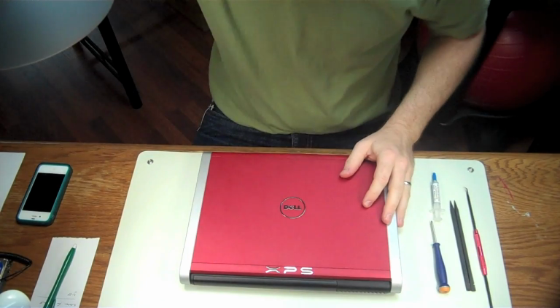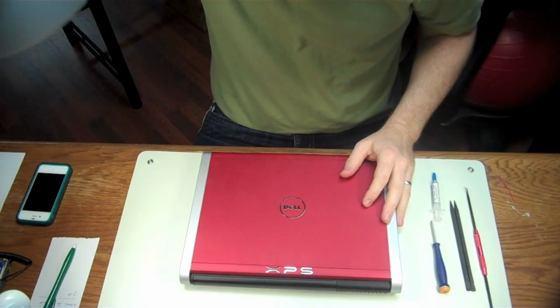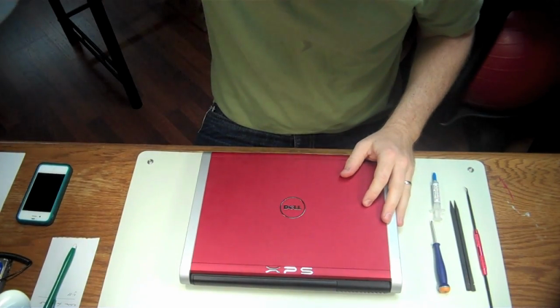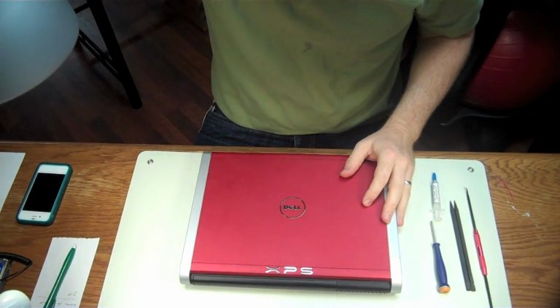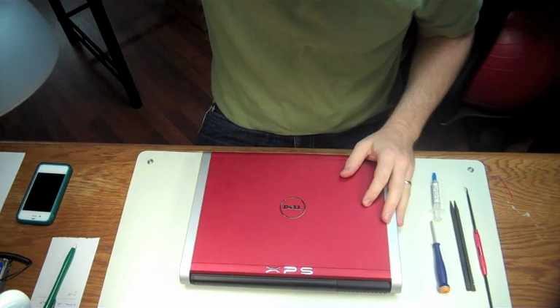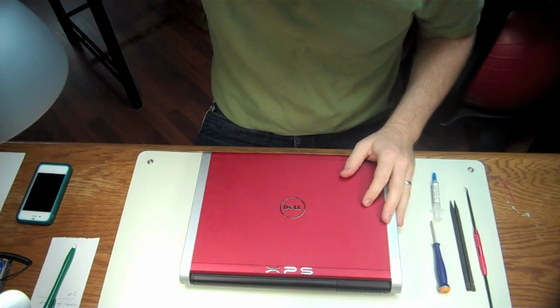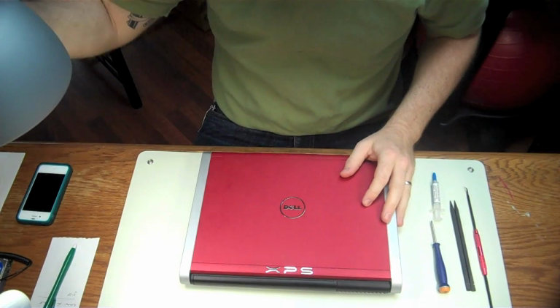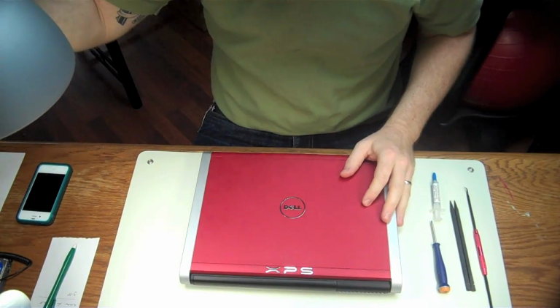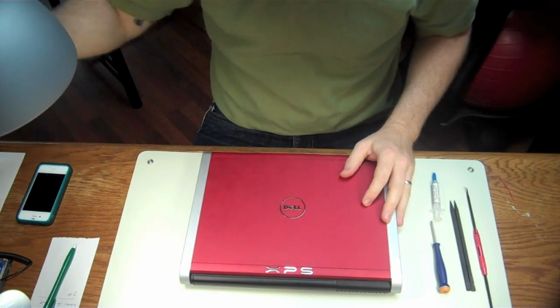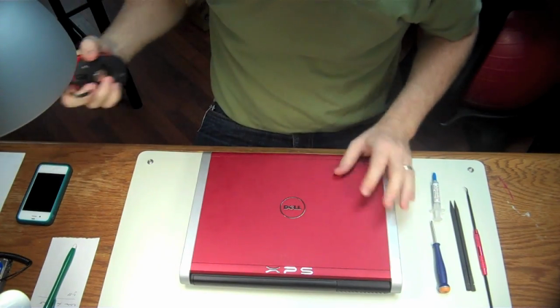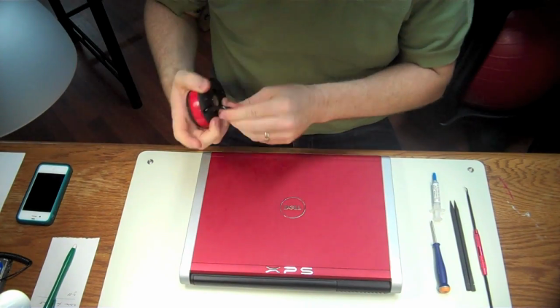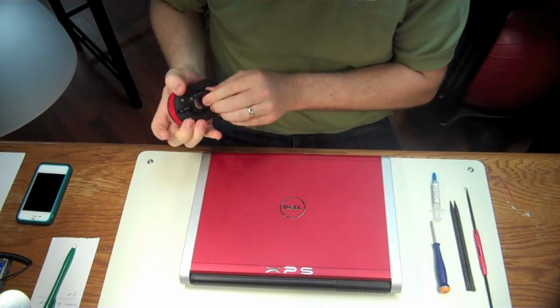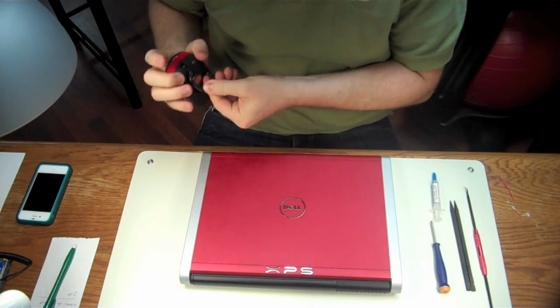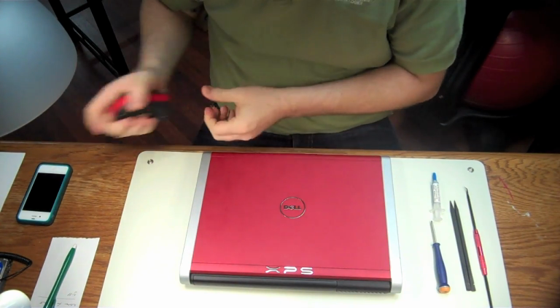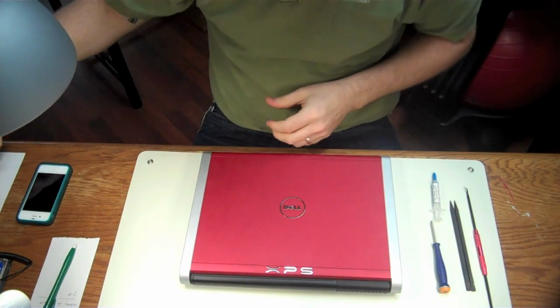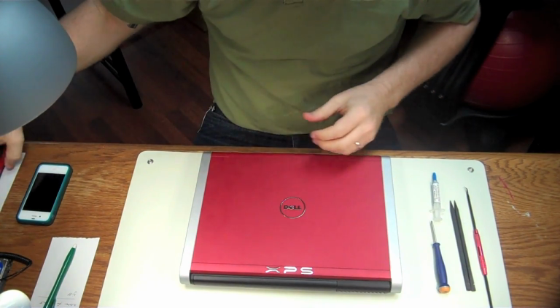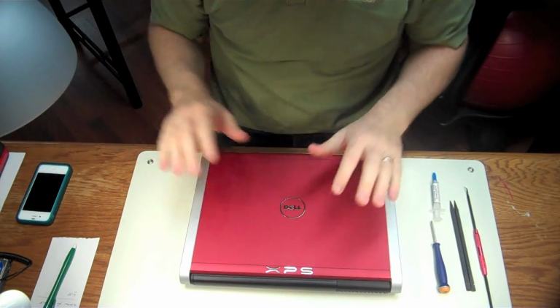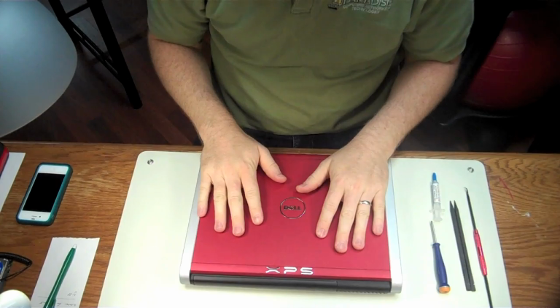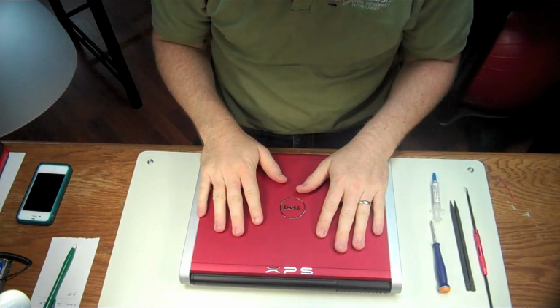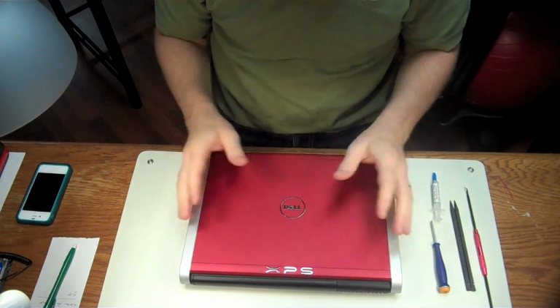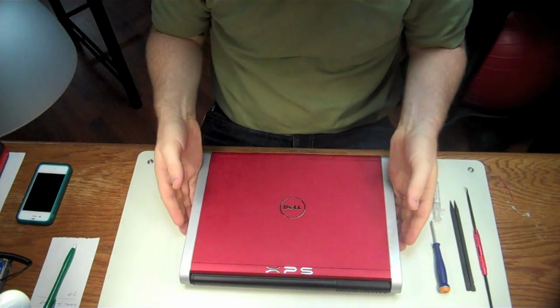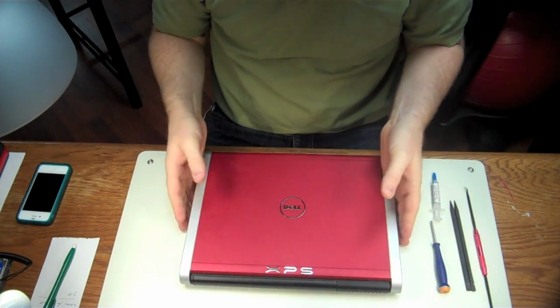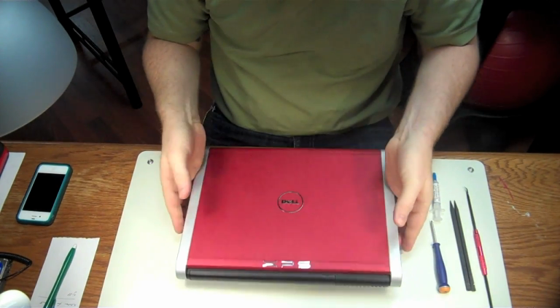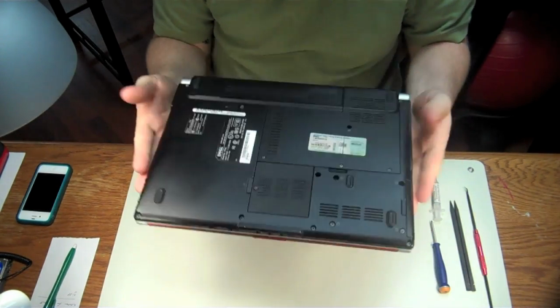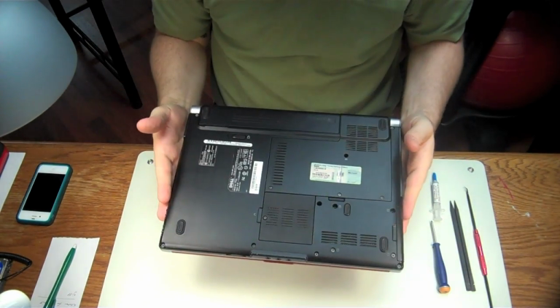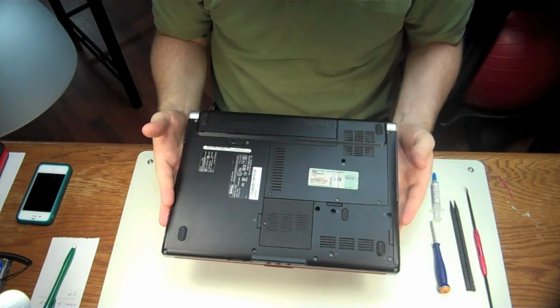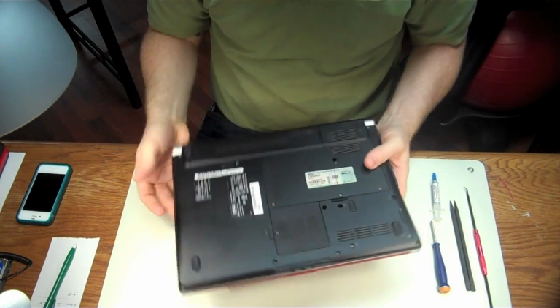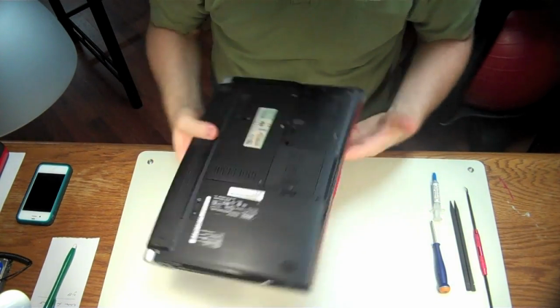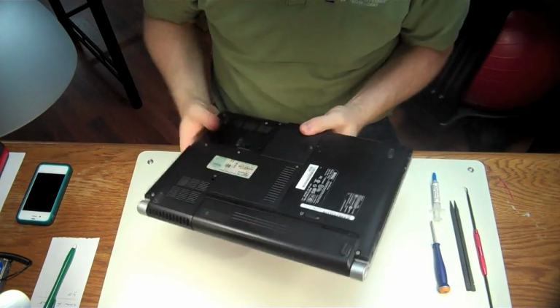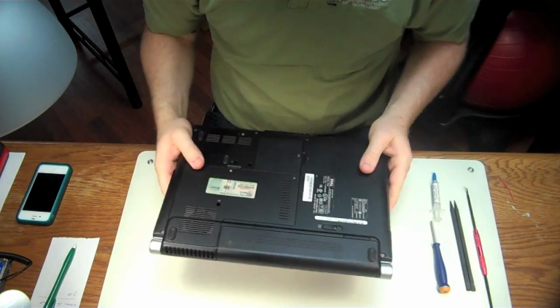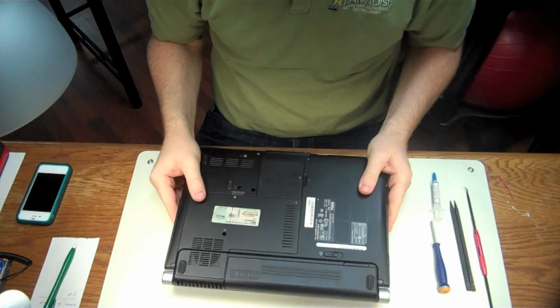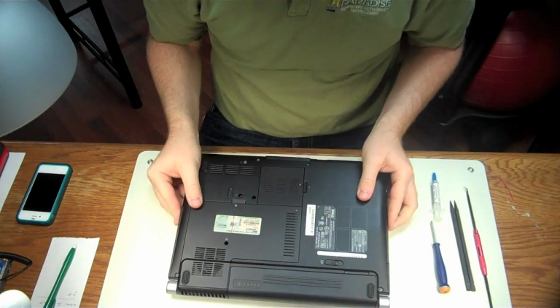Hi, my name is Brian, and I own a small little computer repair shop in South Florida, and today we are going to clean the fans in a Dell XPS laptop. Let's dive right in.